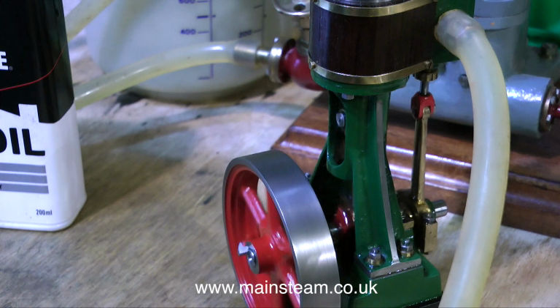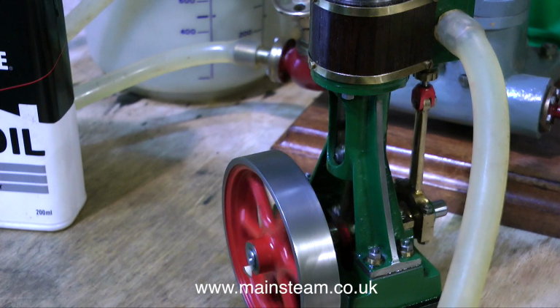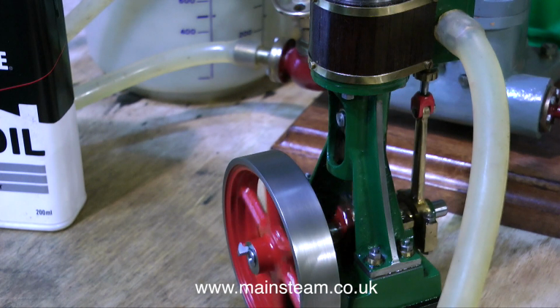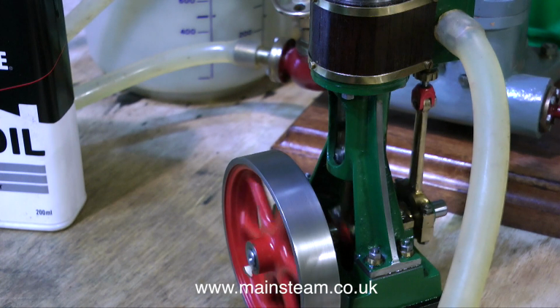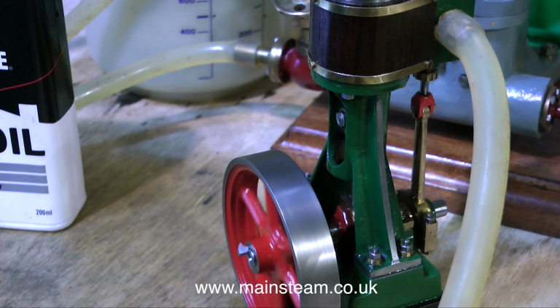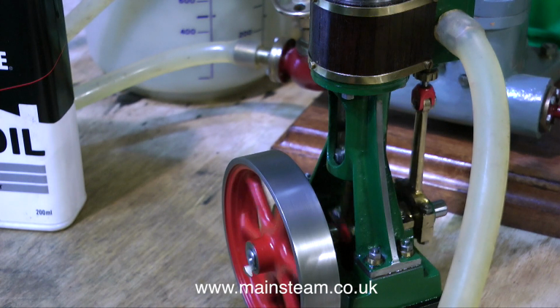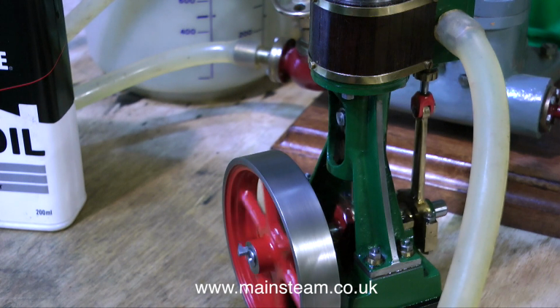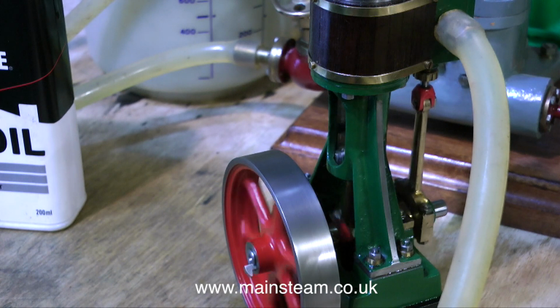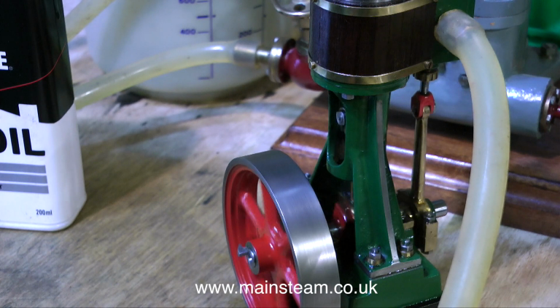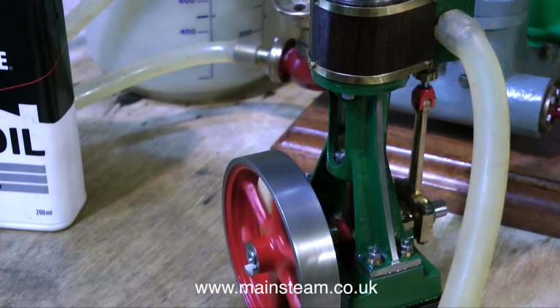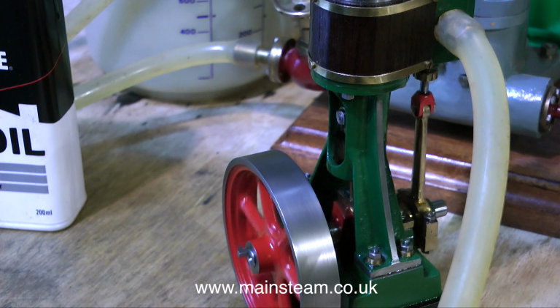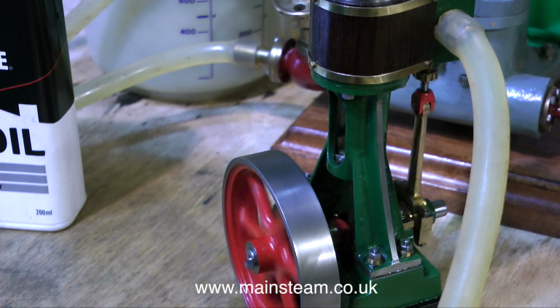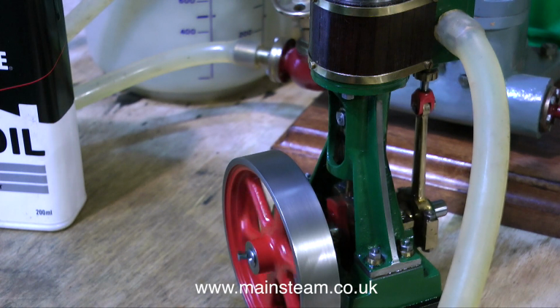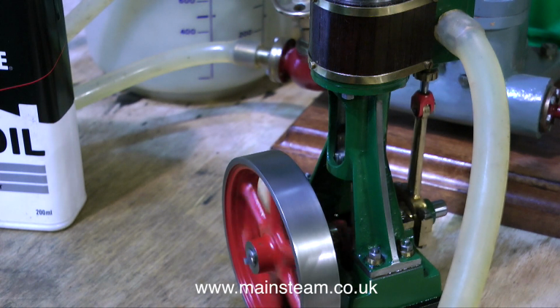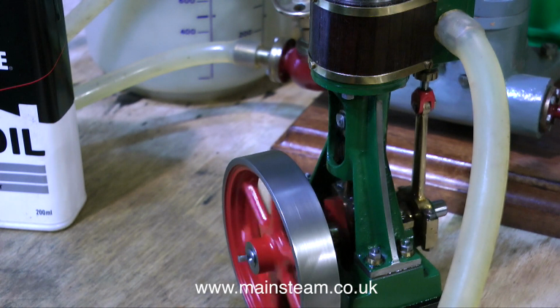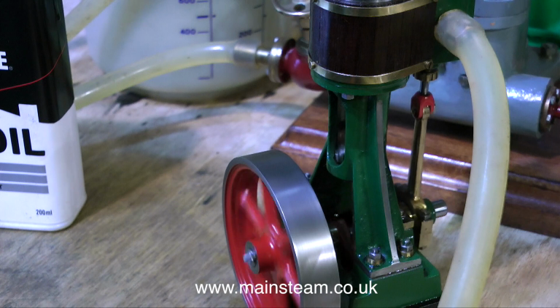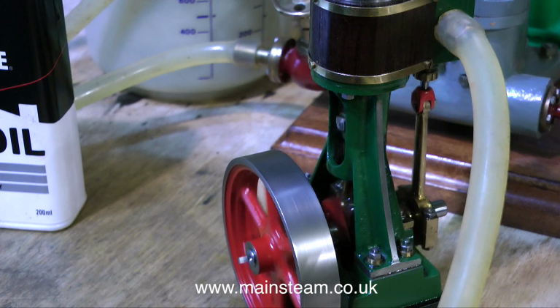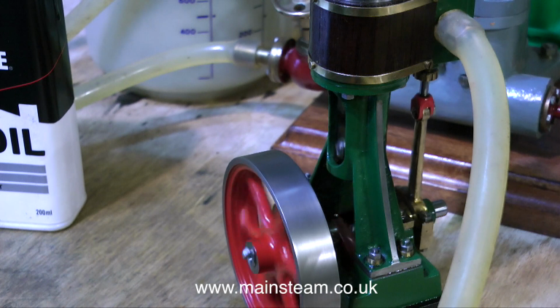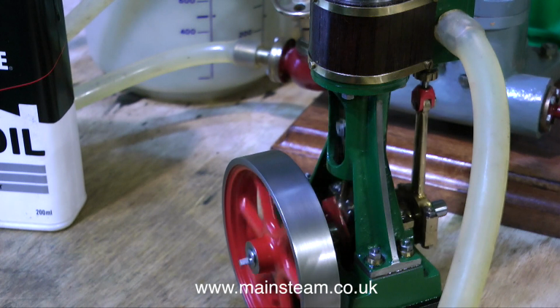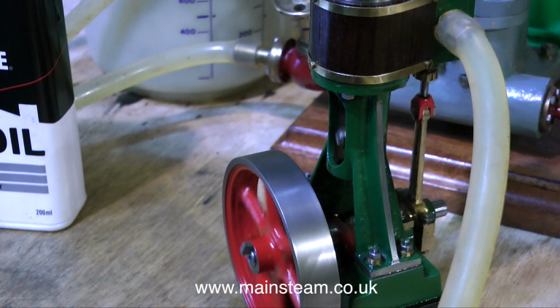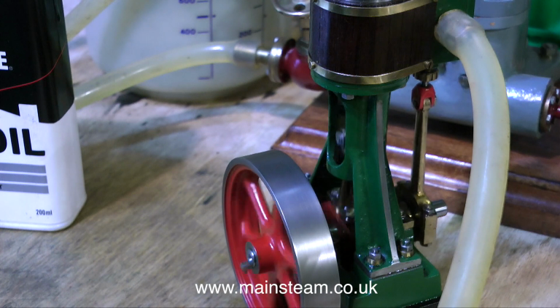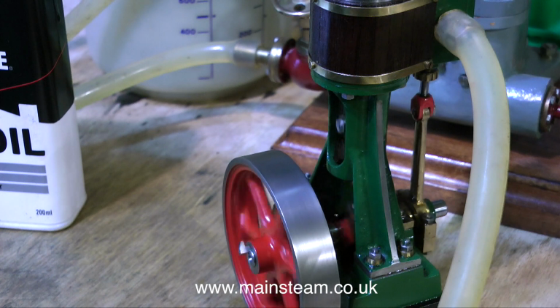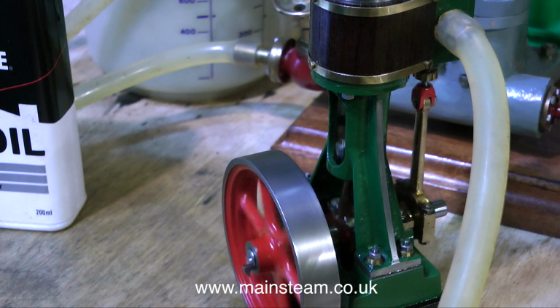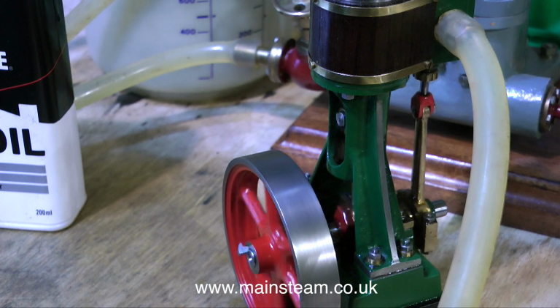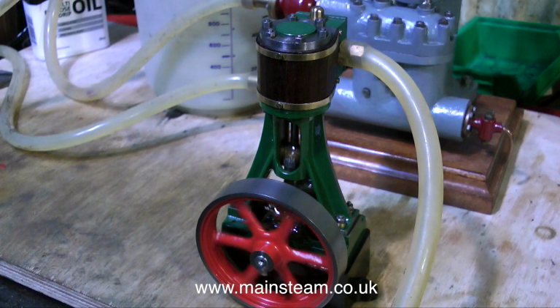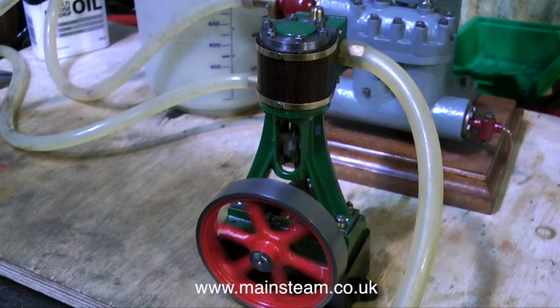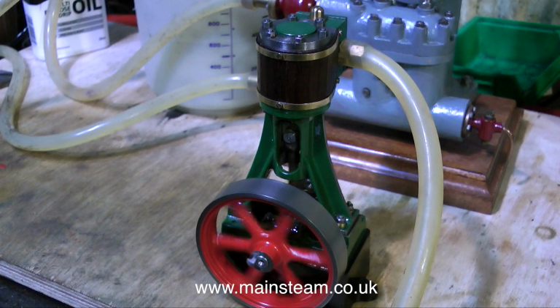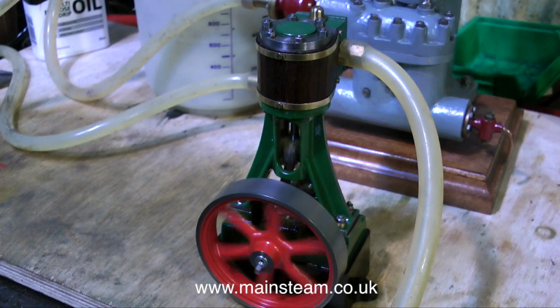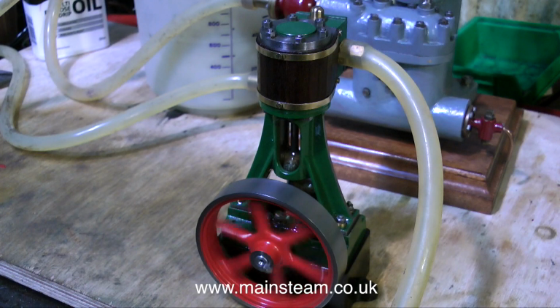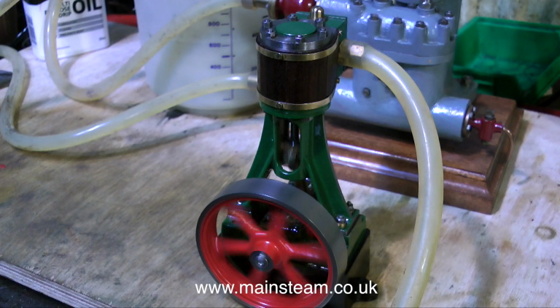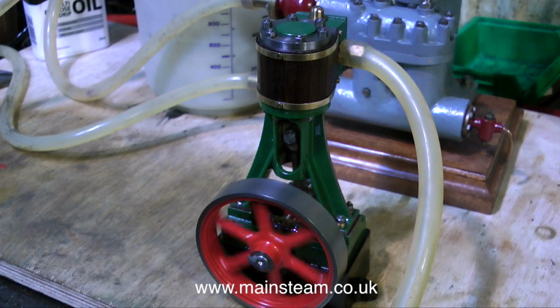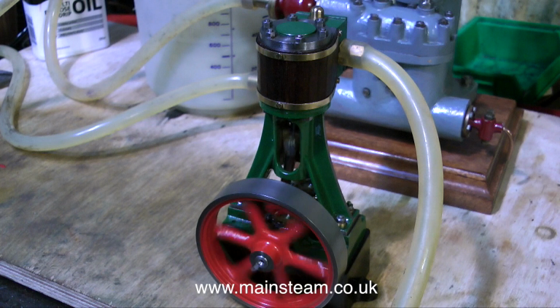This is it now running on compressed air. And it runs beautifully smoothly, very slowly, or with a little more air it will run very fast.